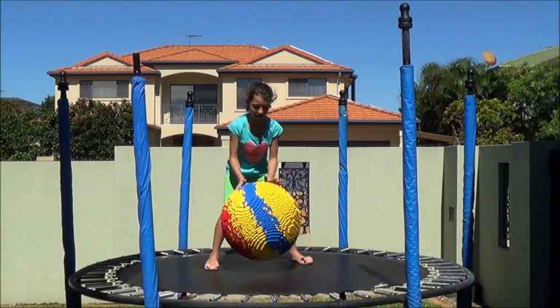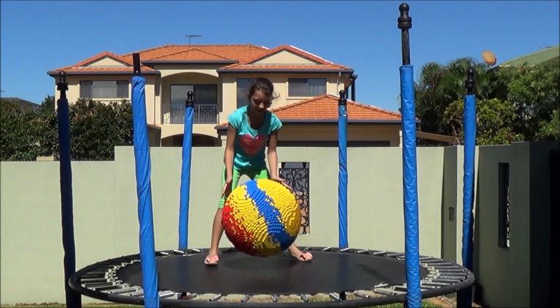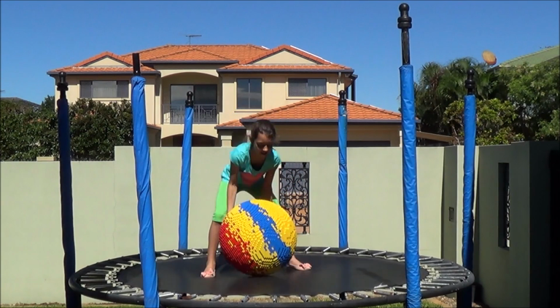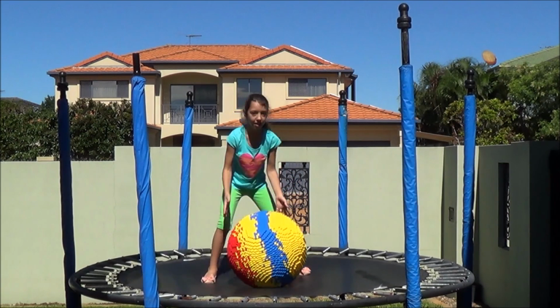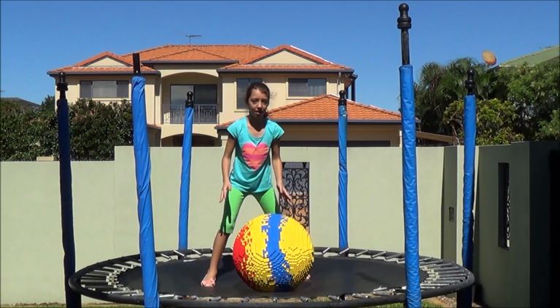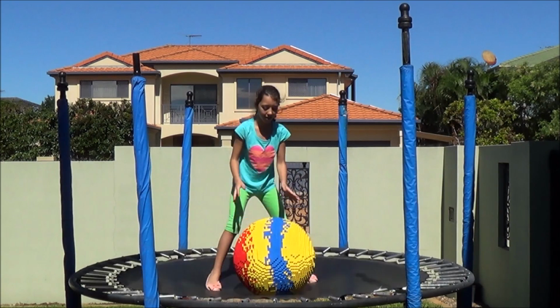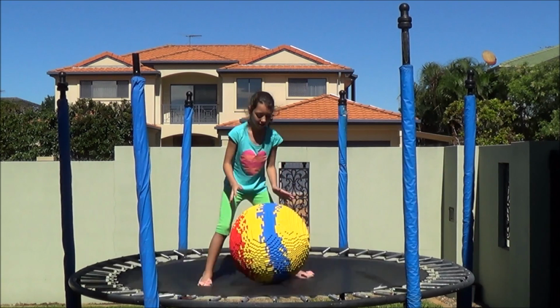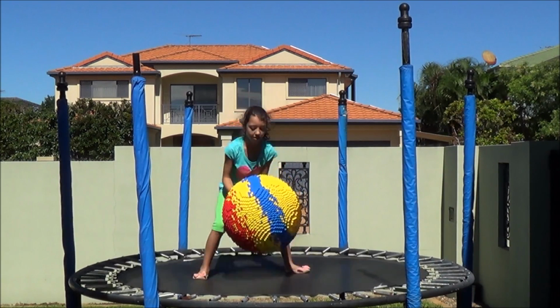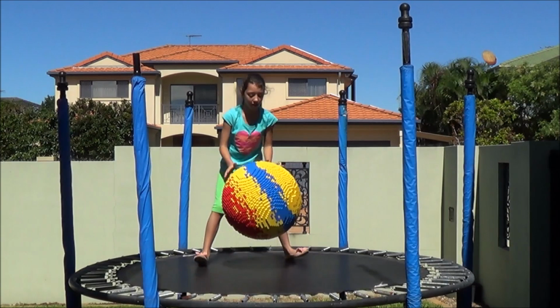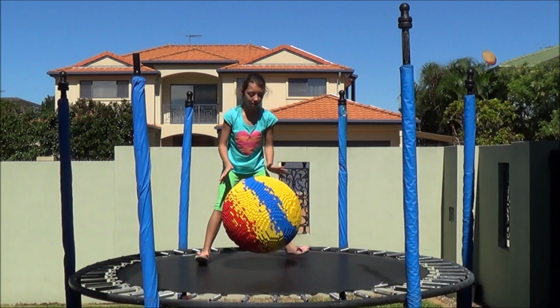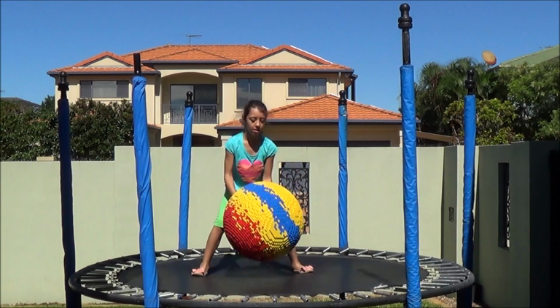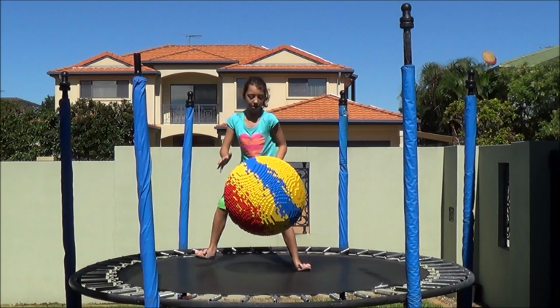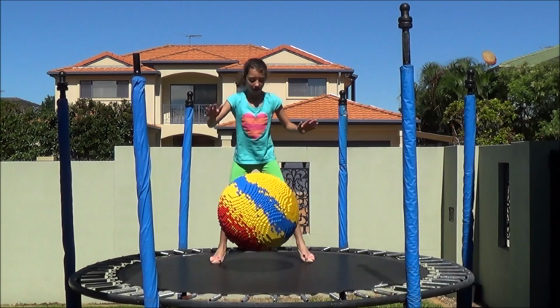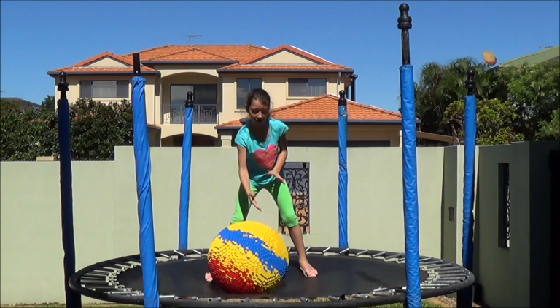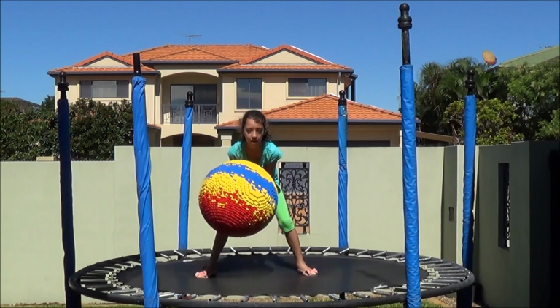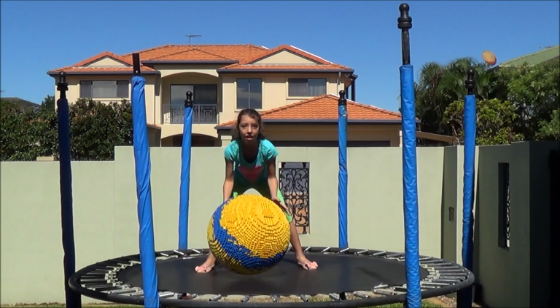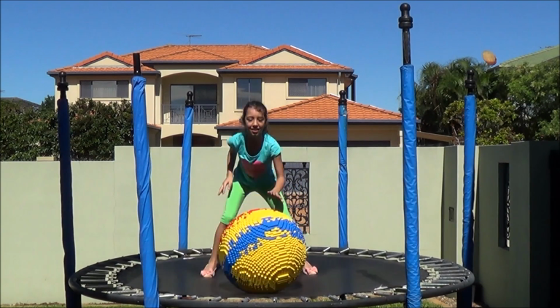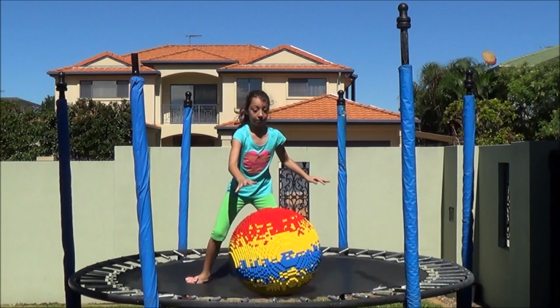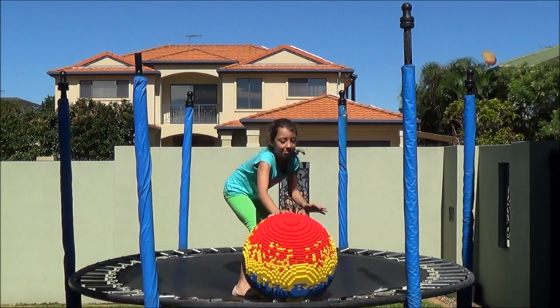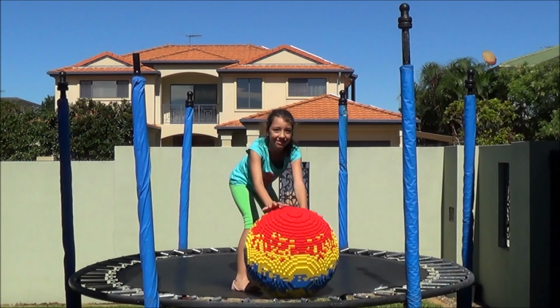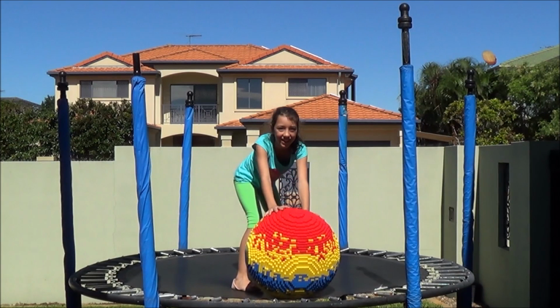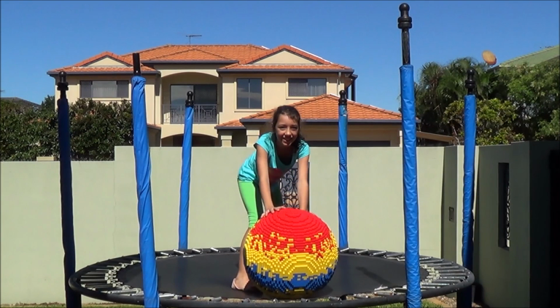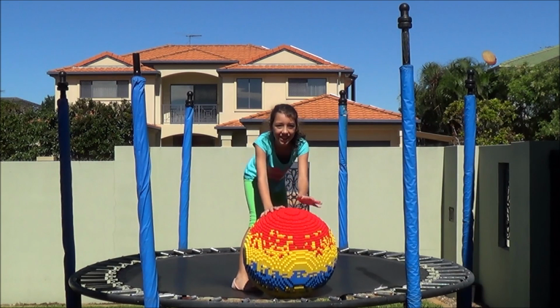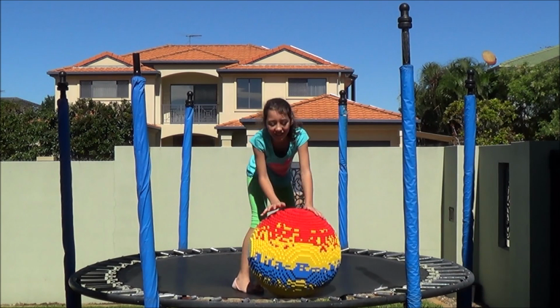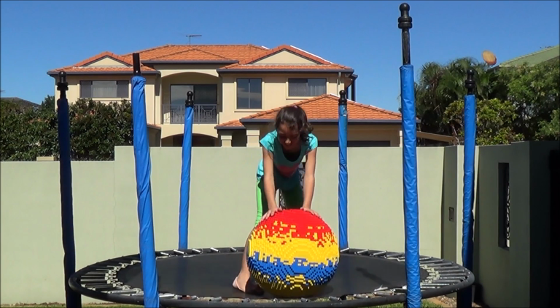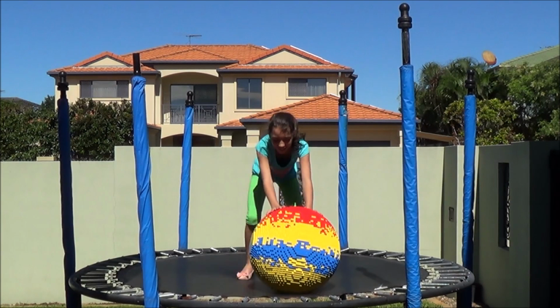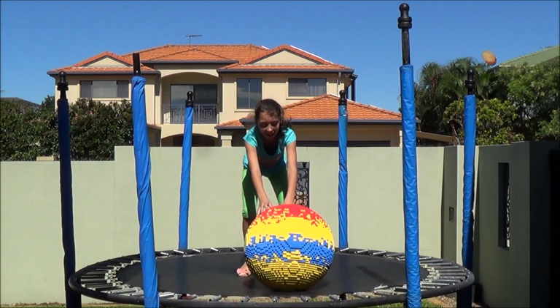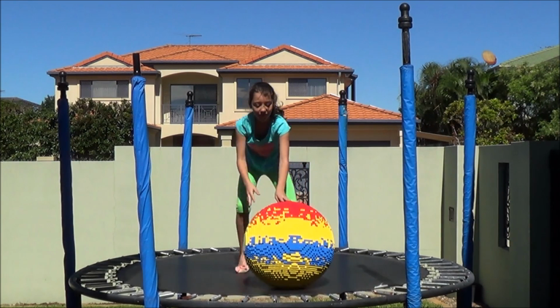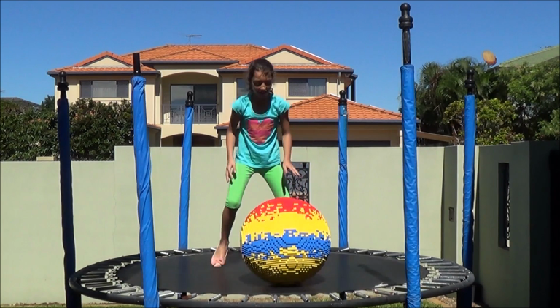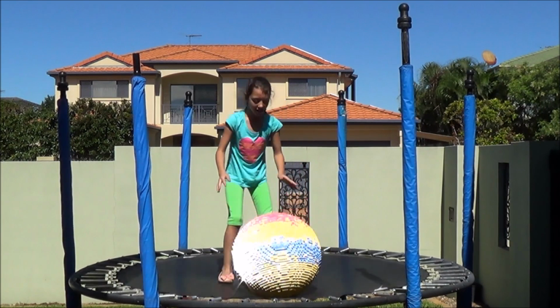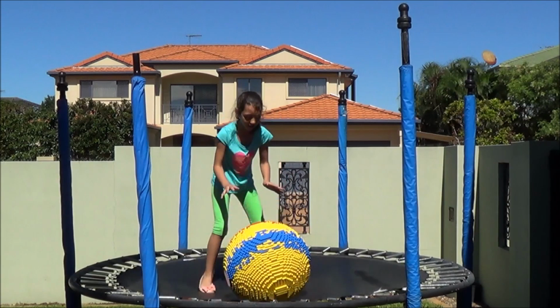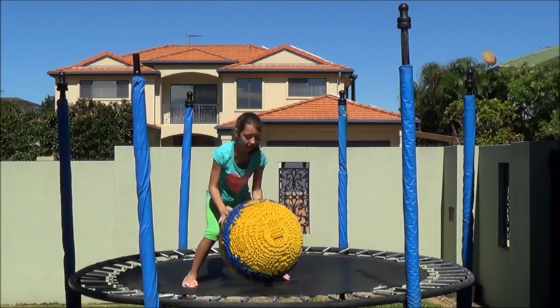That's good going! Can you reckon you can go higher? Wow! That is good. I wonder if you can go higher, Maria. Oh my gosh, that was pretty heavy.